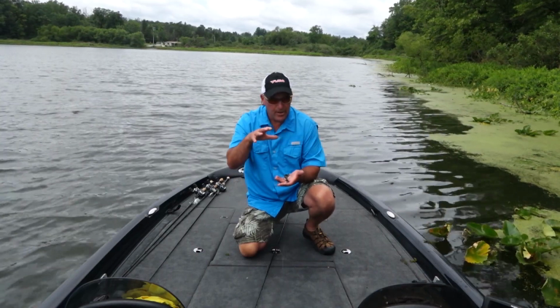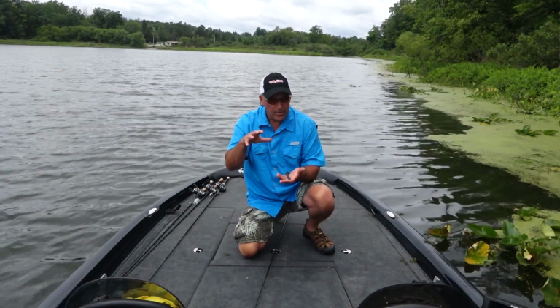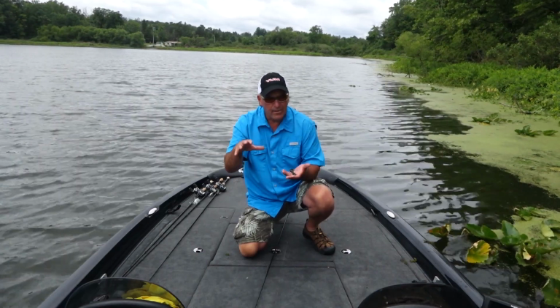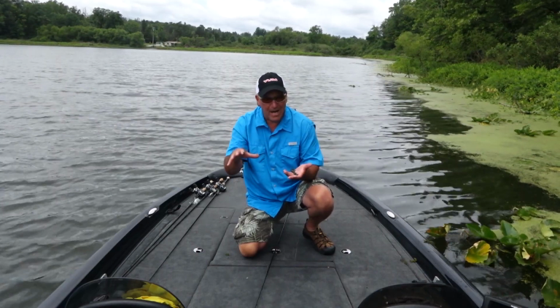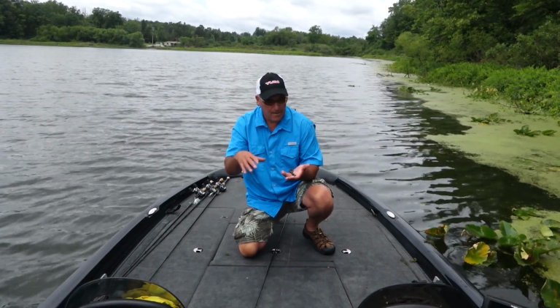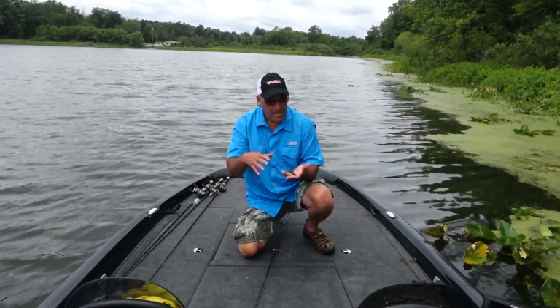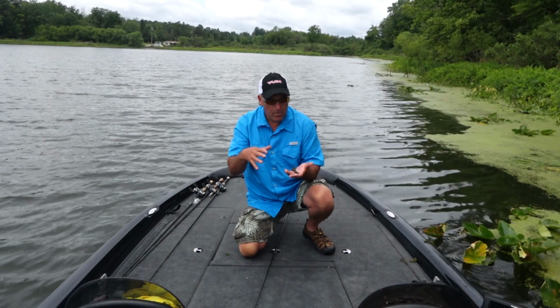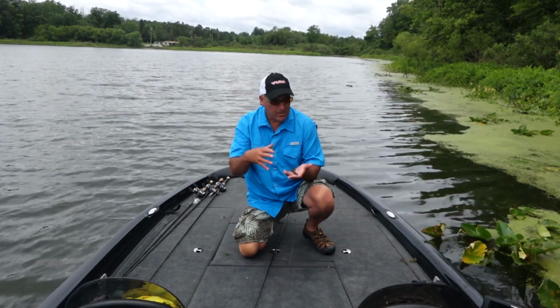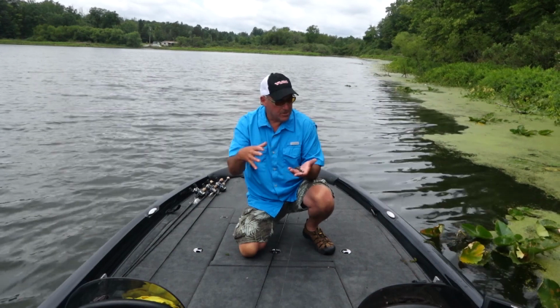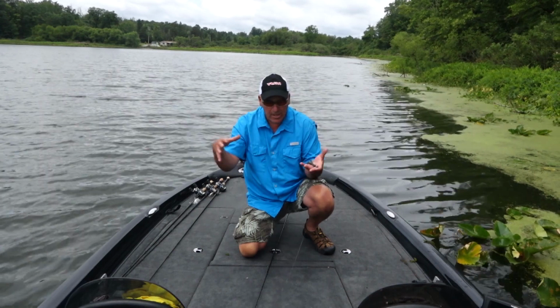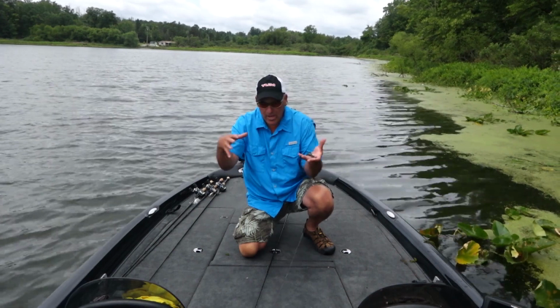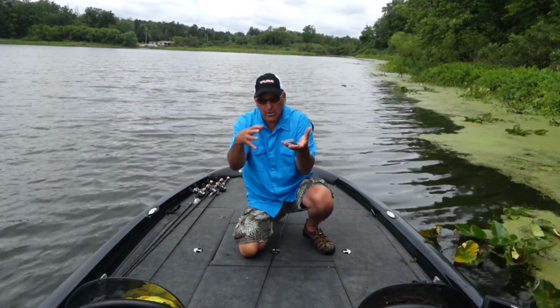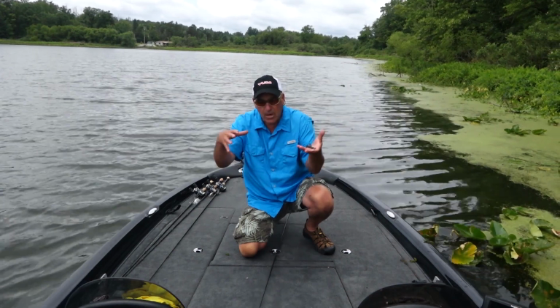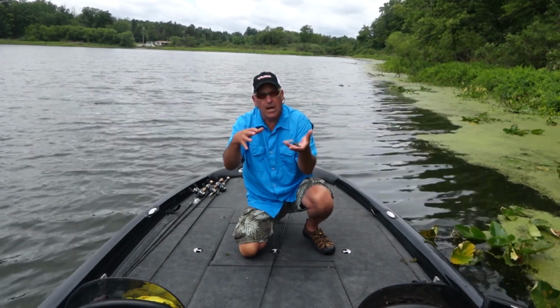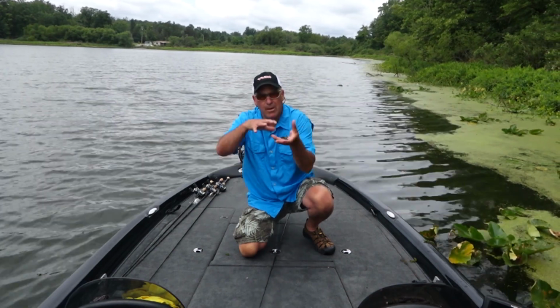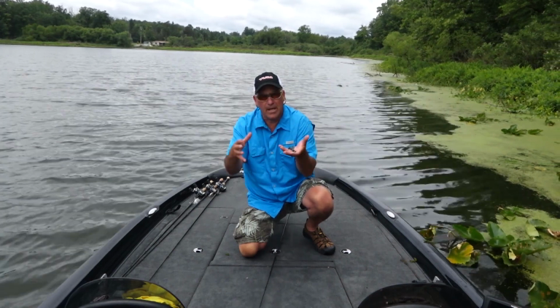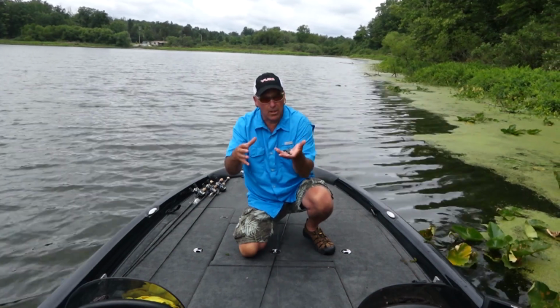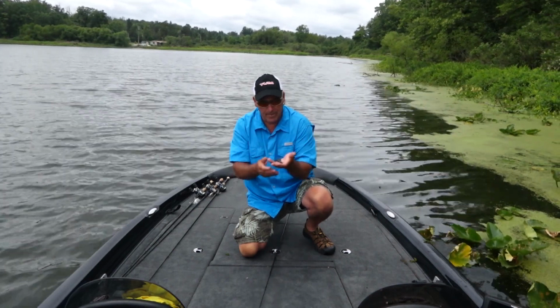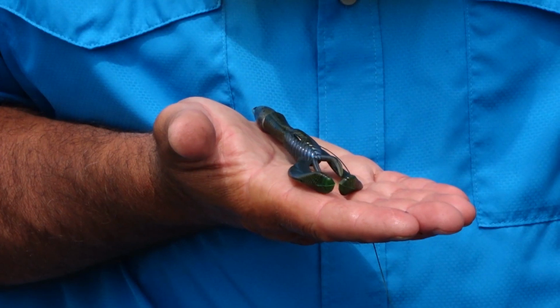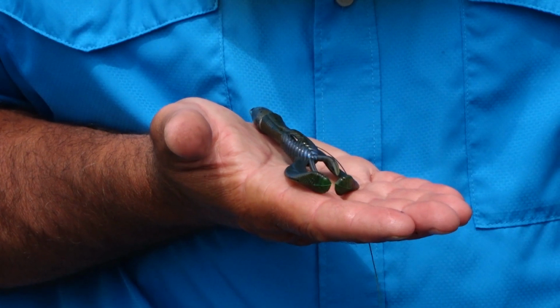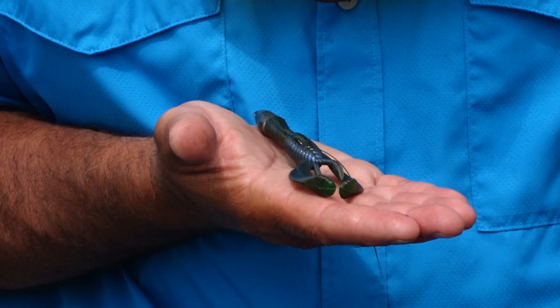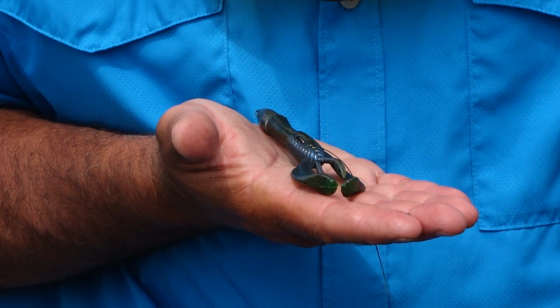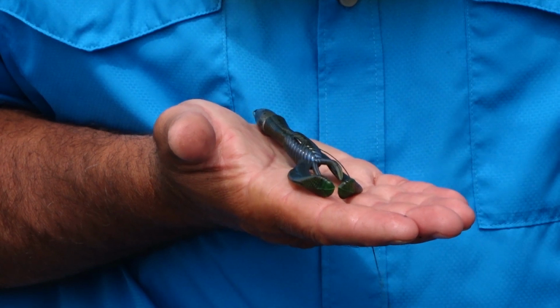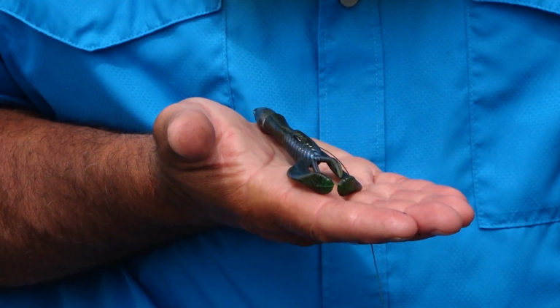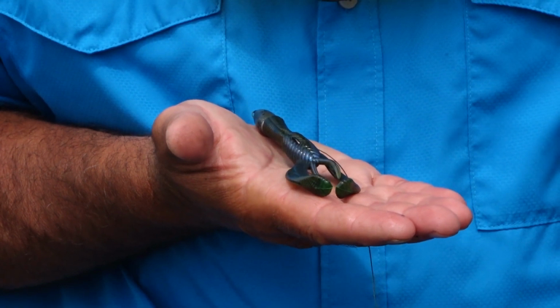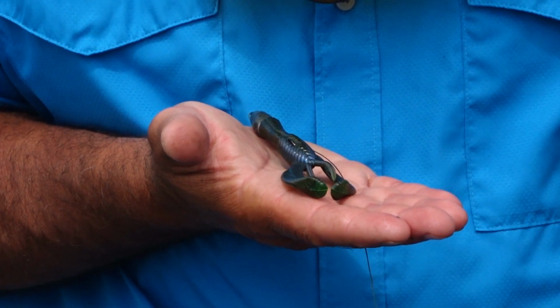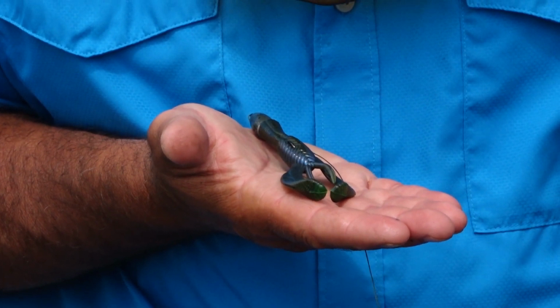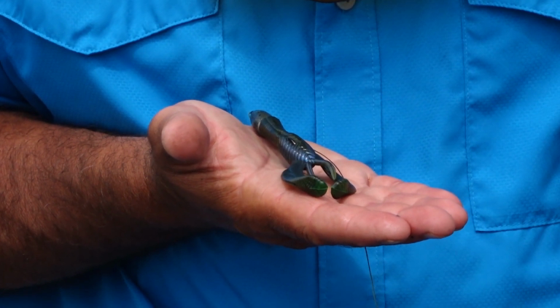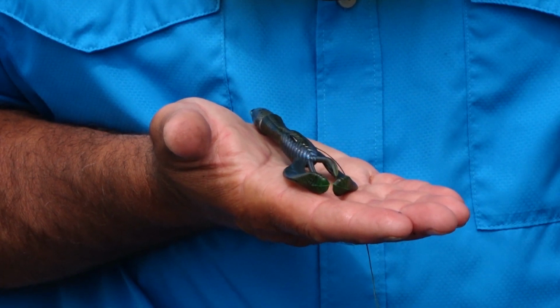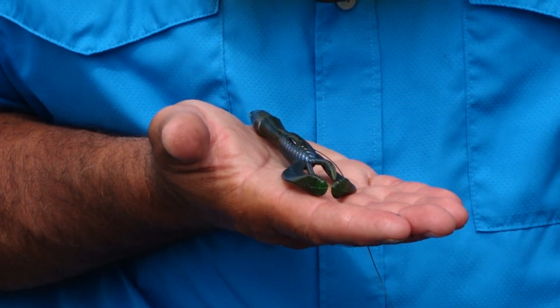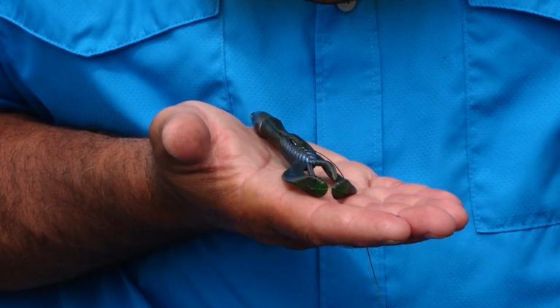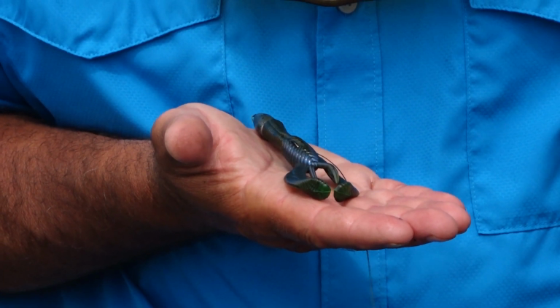Especially if the mats are broken up like you see here — they're kind of spotty. Basically I'm just targeting where they all come together and make a nice clump. The money craw gets the job done in this kind of scenario.